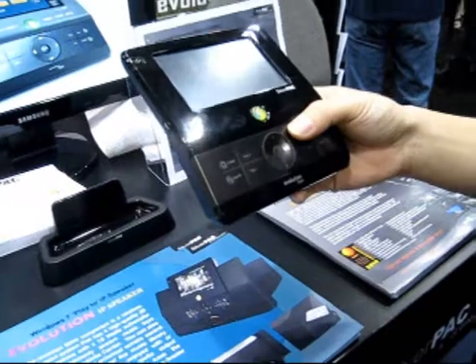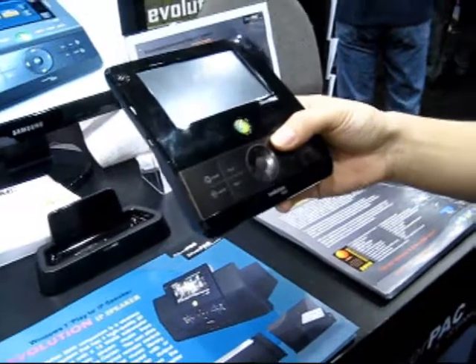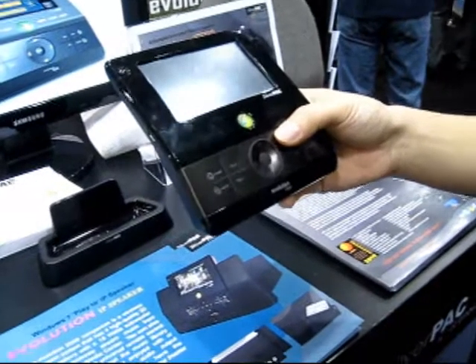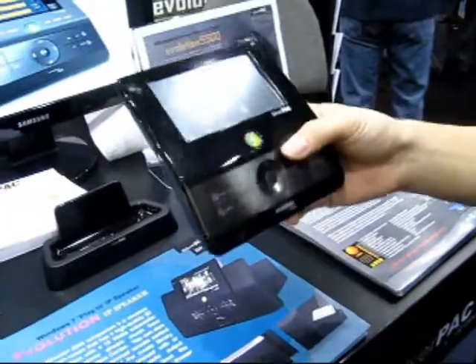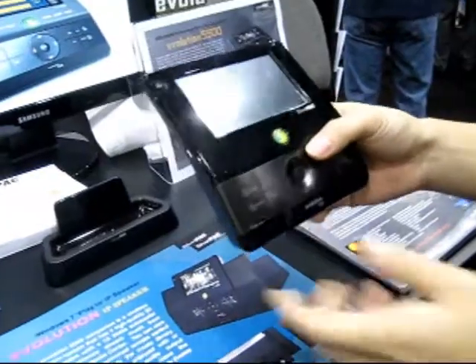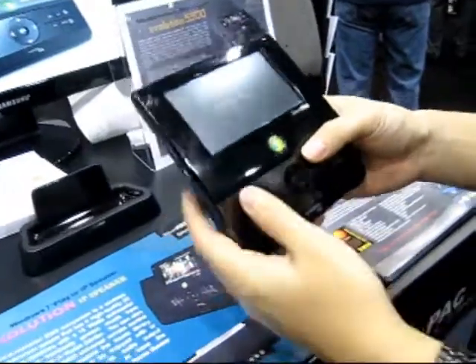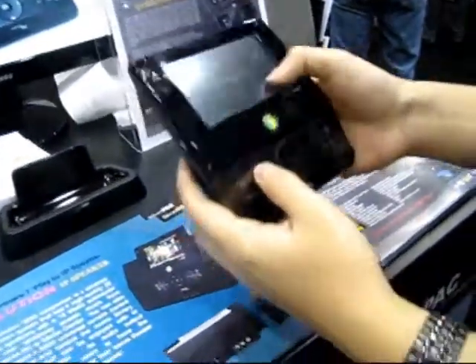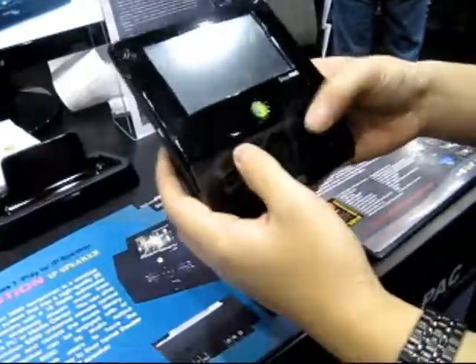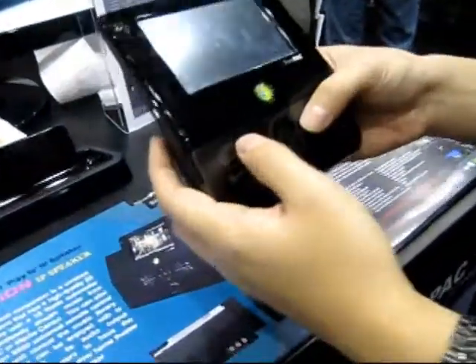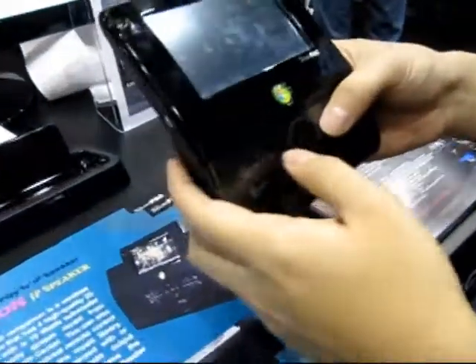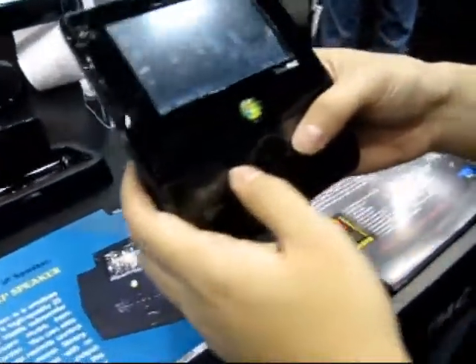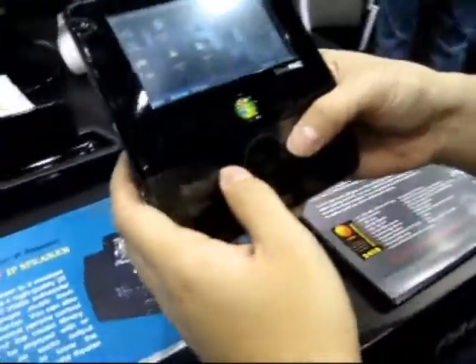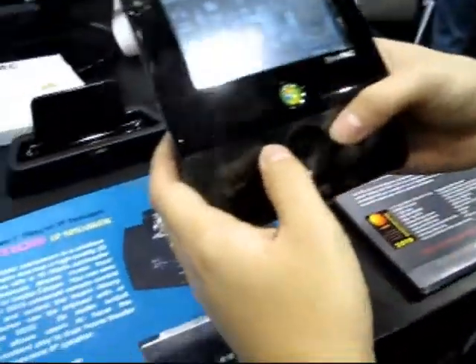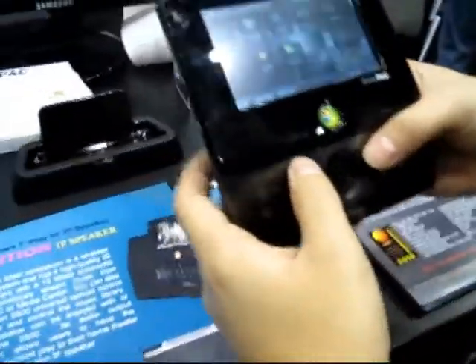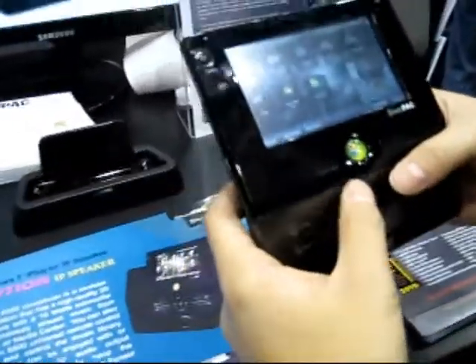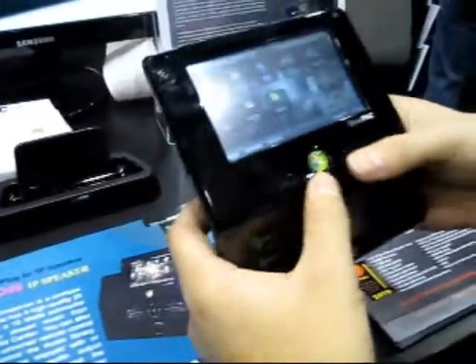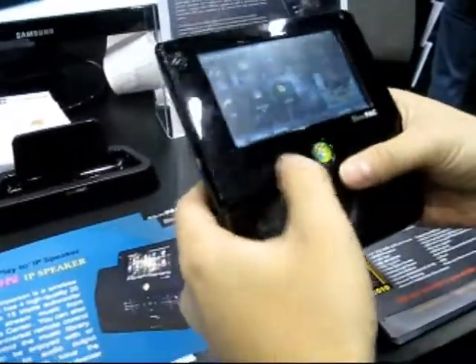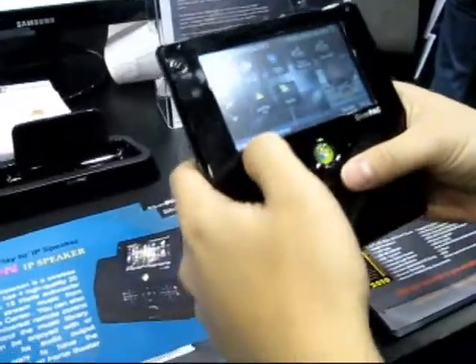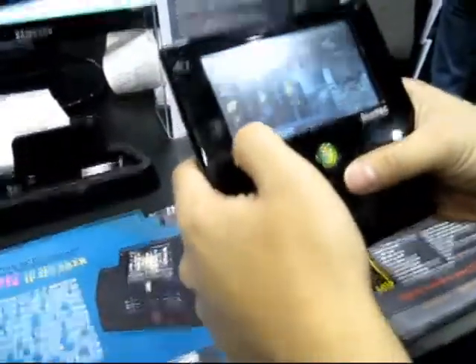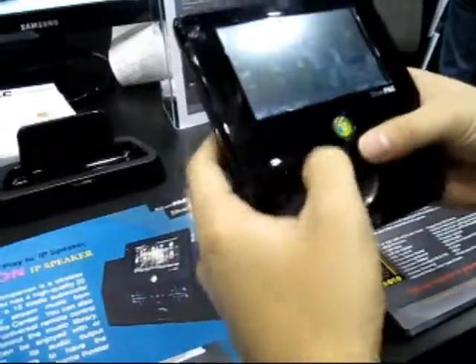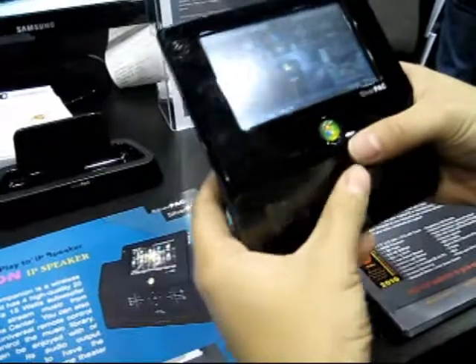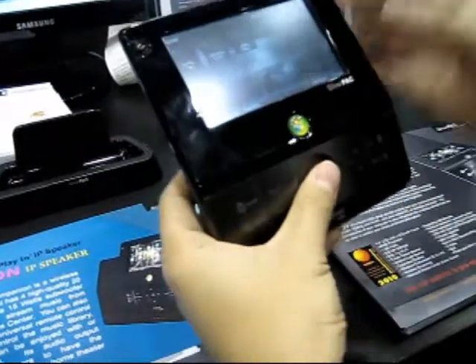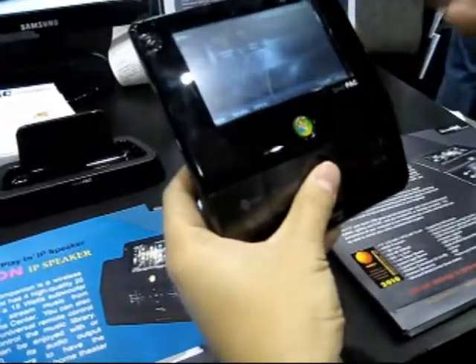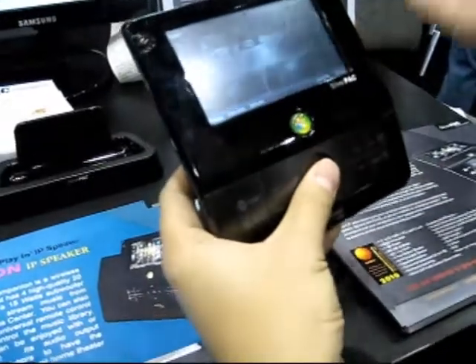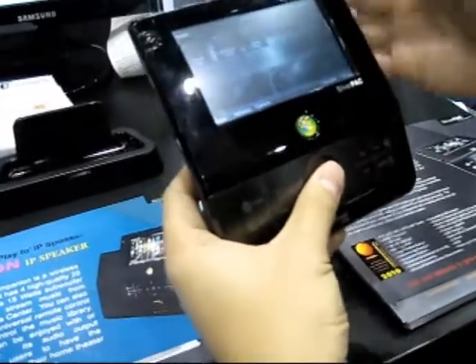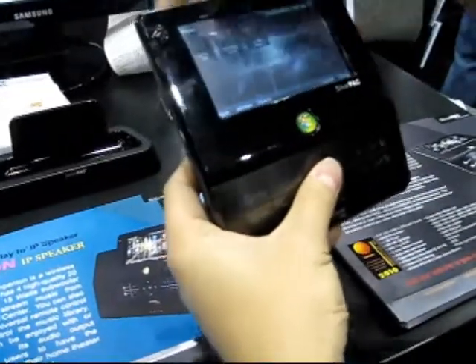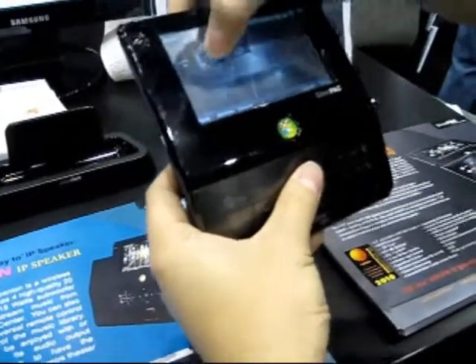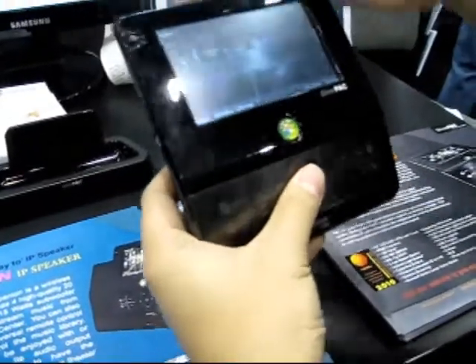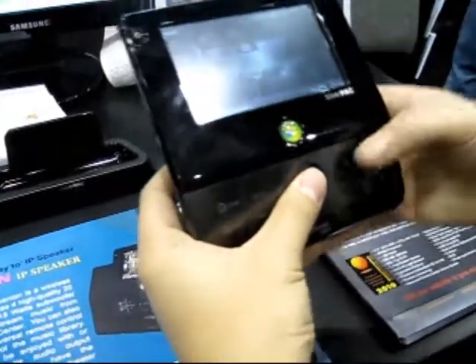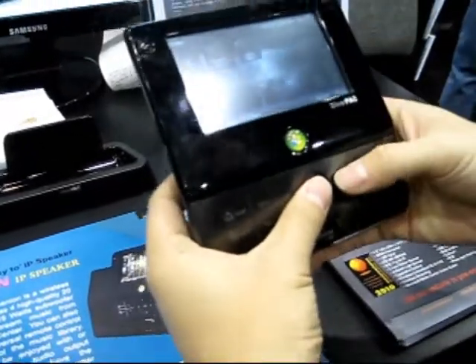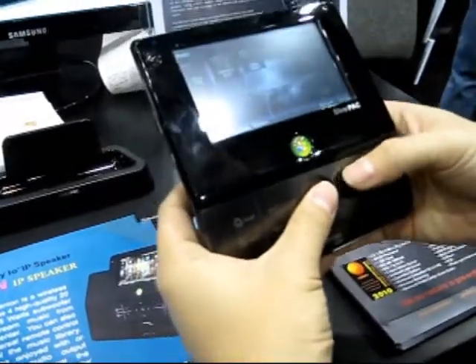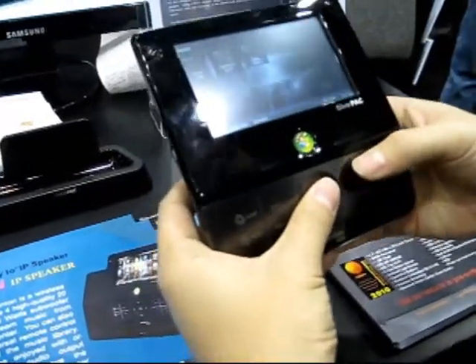This is our Evolution 5500, which is a universal remote control. We have rooms set up, so you can set up your rooms and your devices and activities in each room.